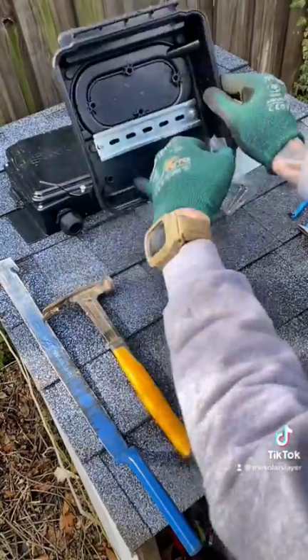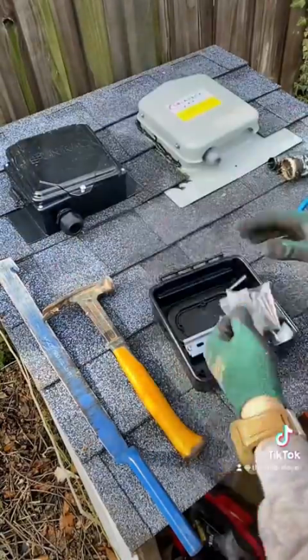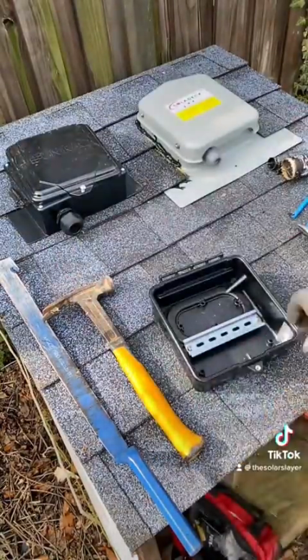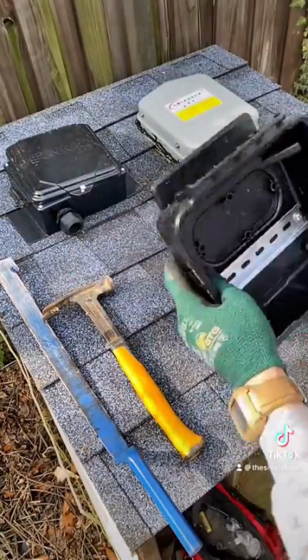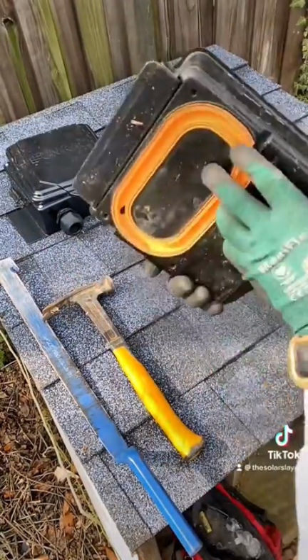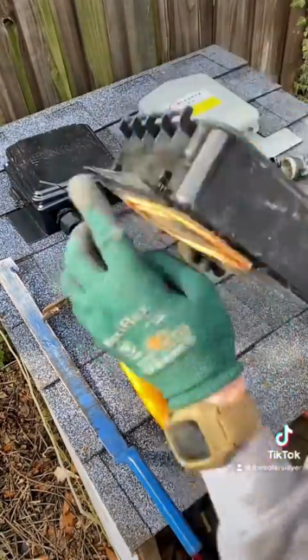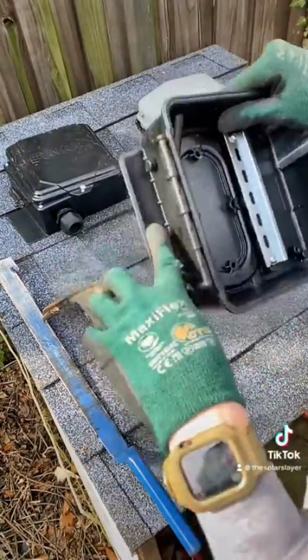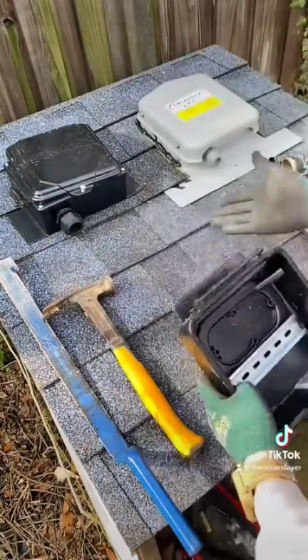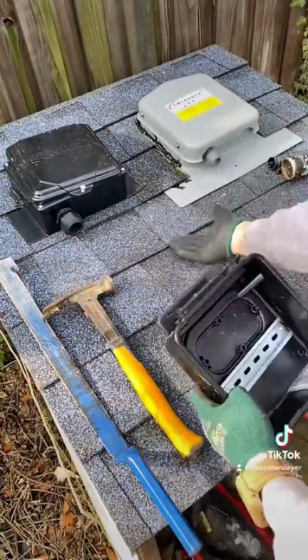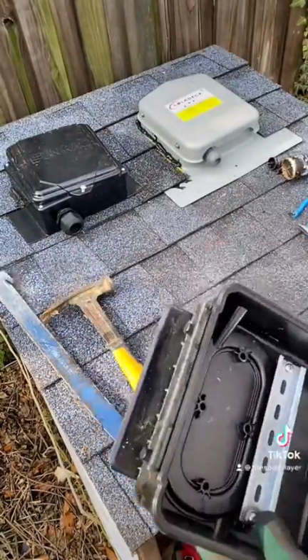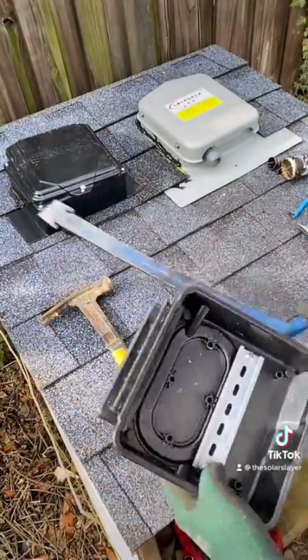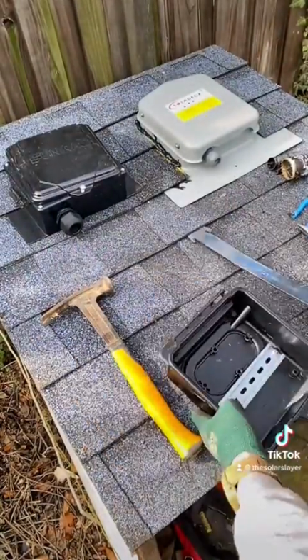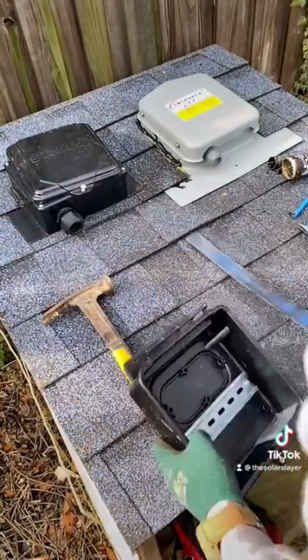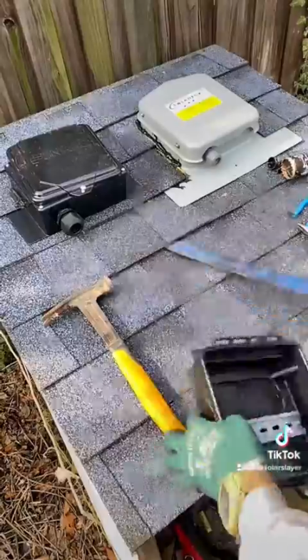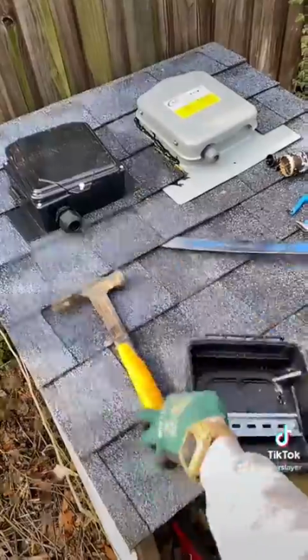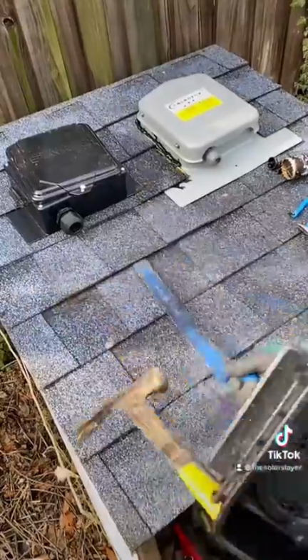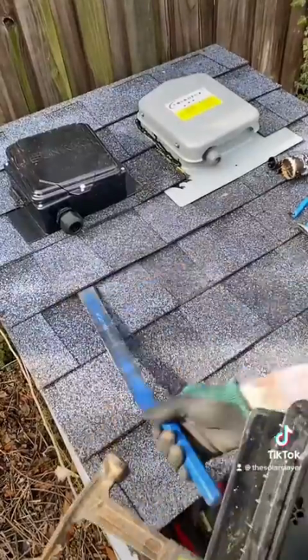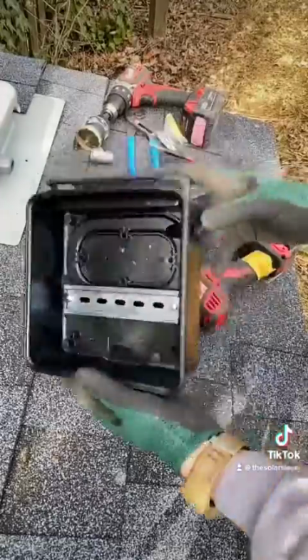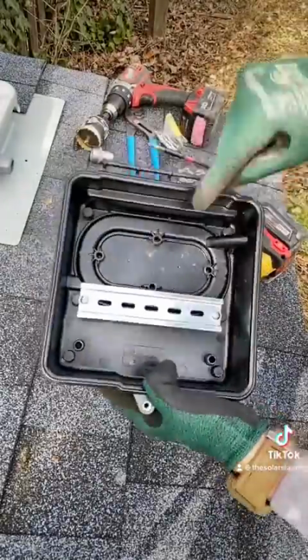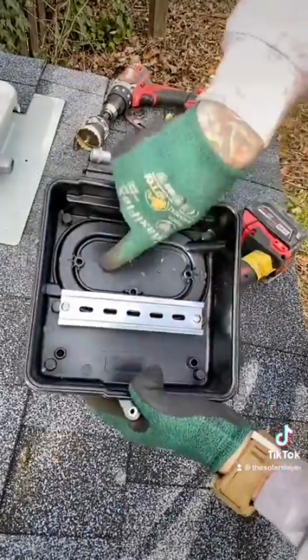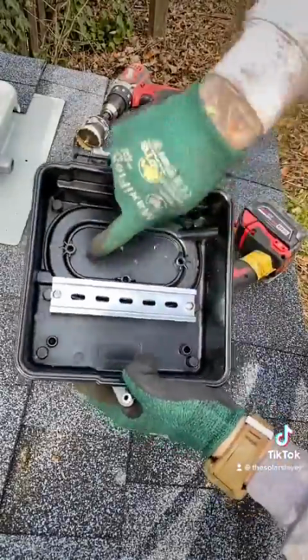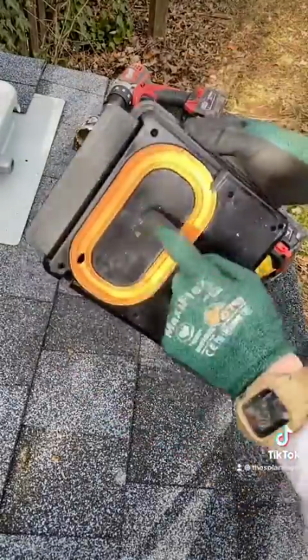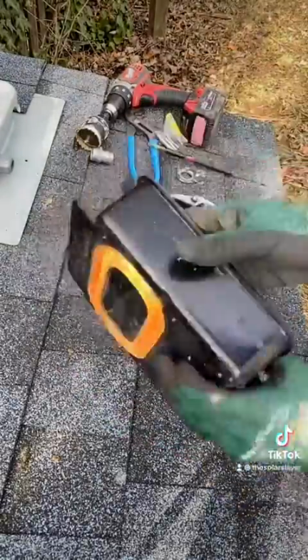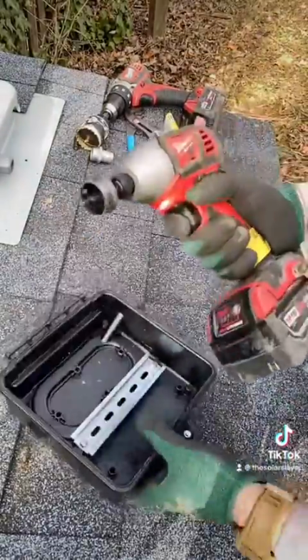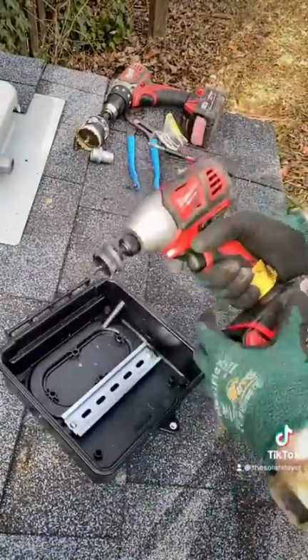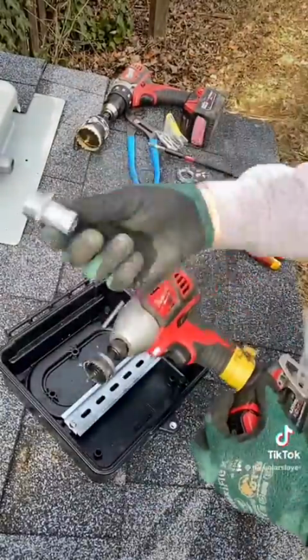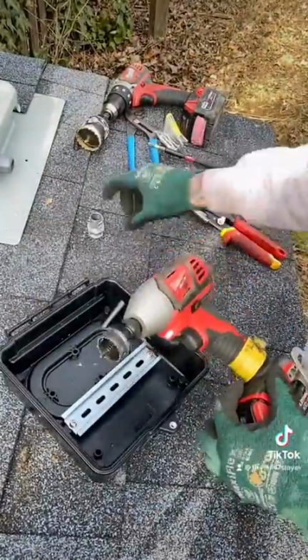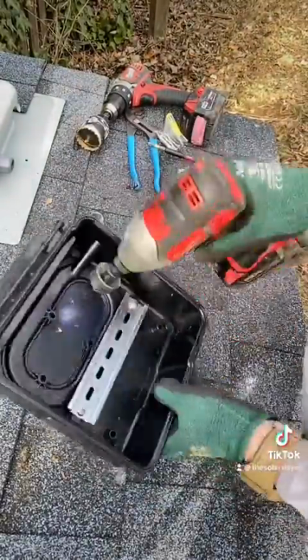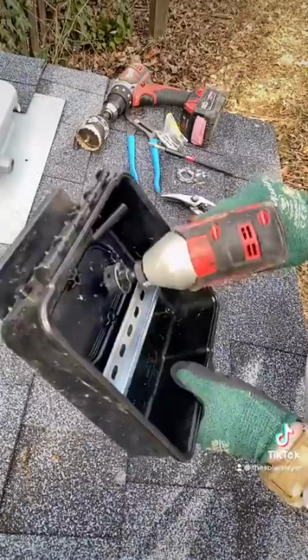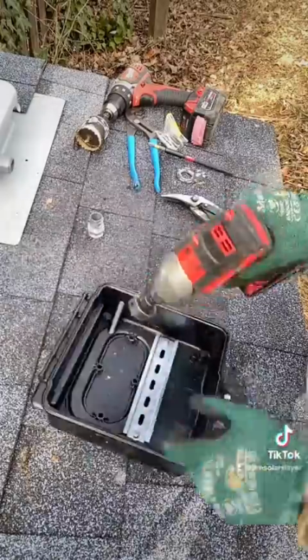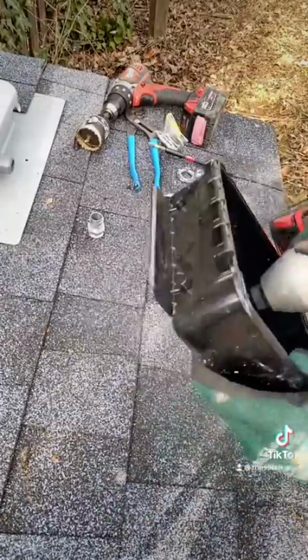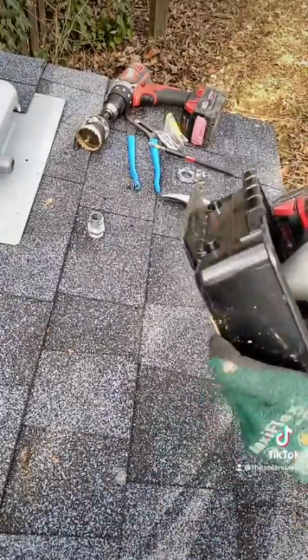It comes with four decking screws and two extra screws for din rail. It comes with a little lip and you're gonna pry one layer of shingles and slide that lip under. There are two pre-notched holes in the bottom for your conduit to come in.